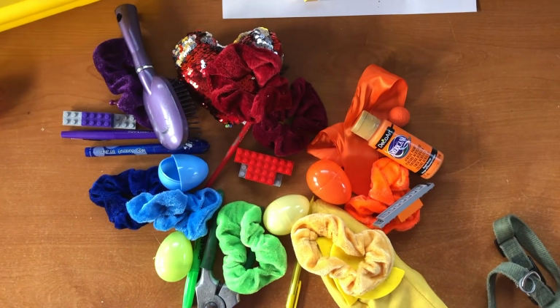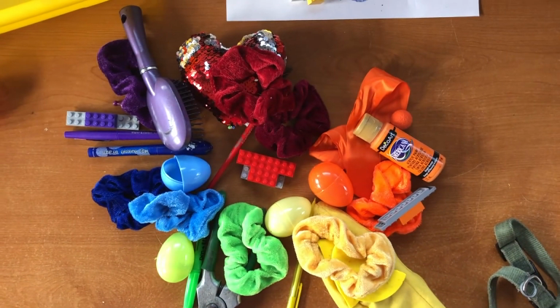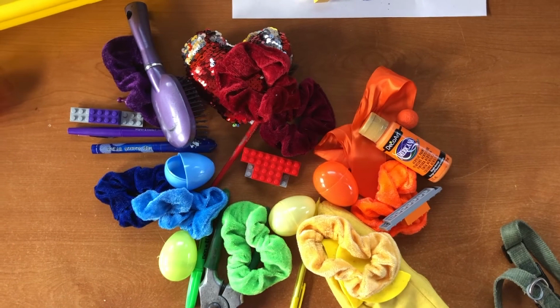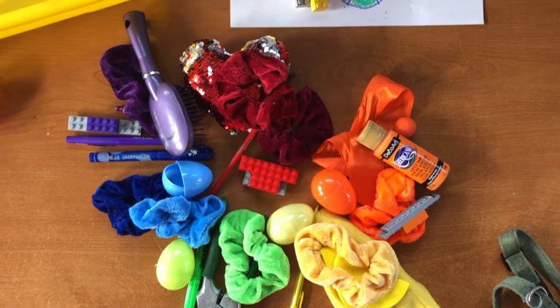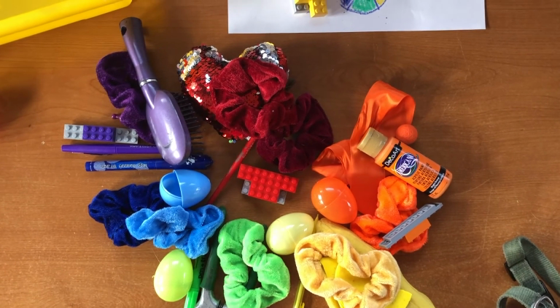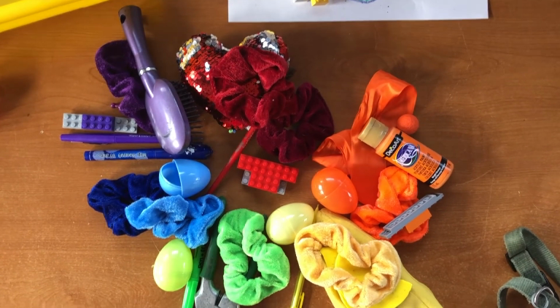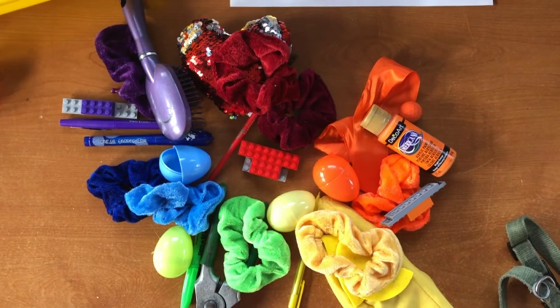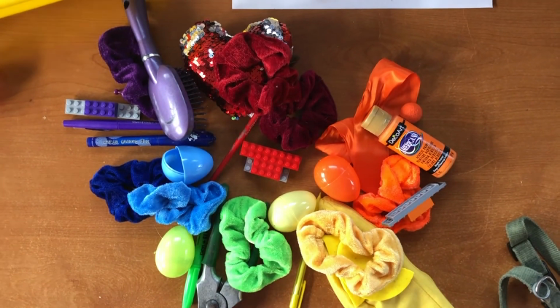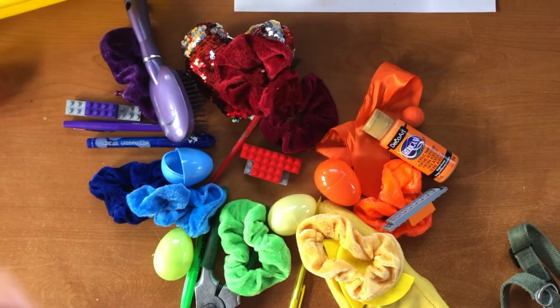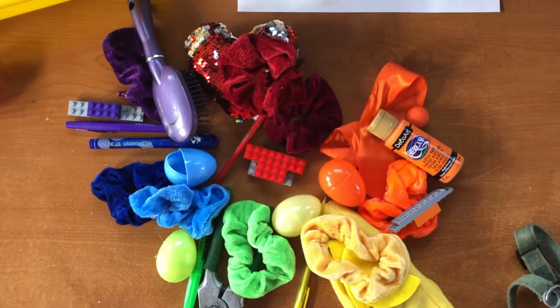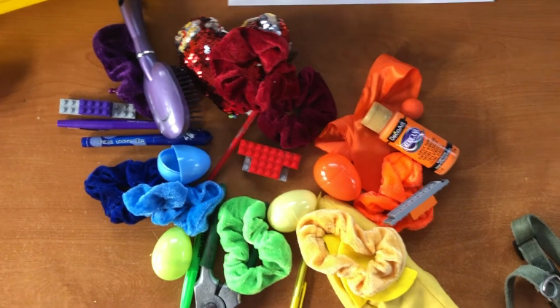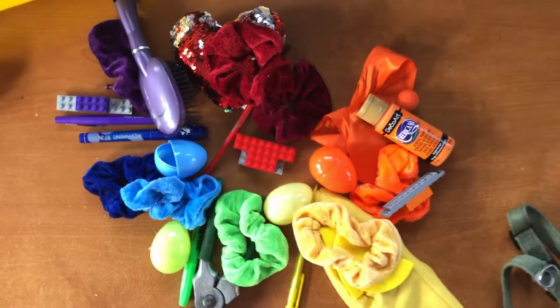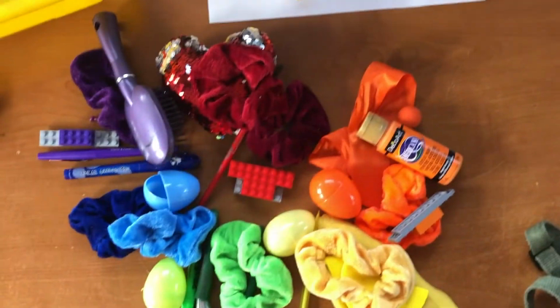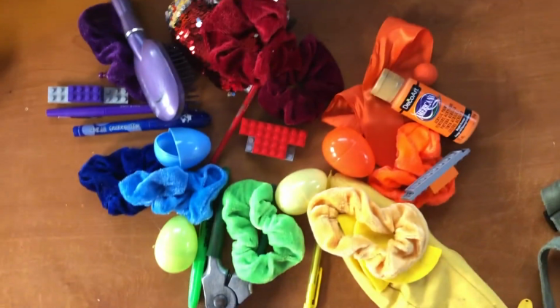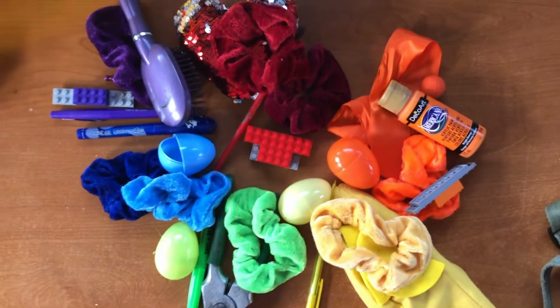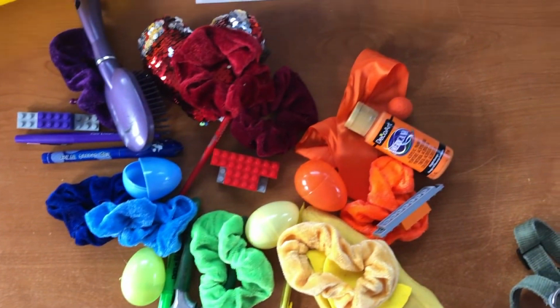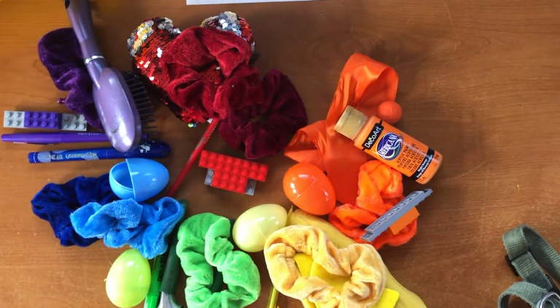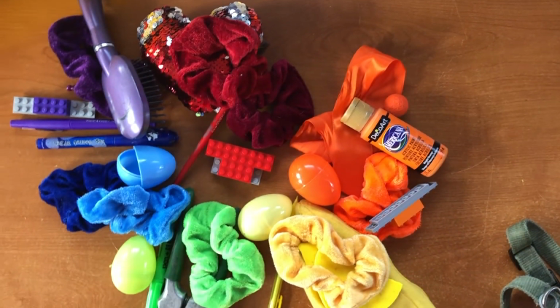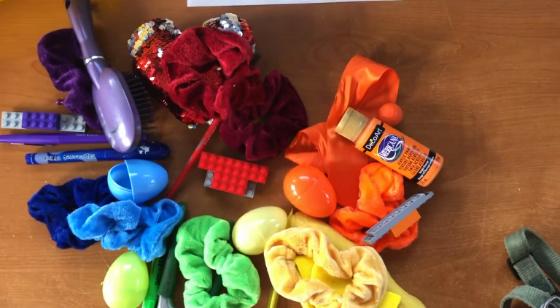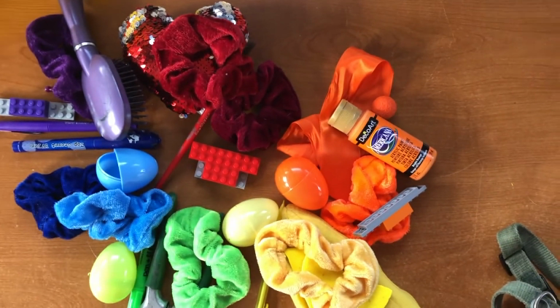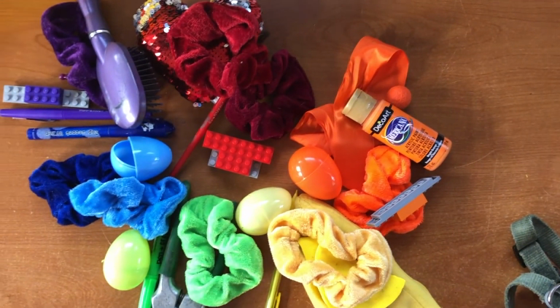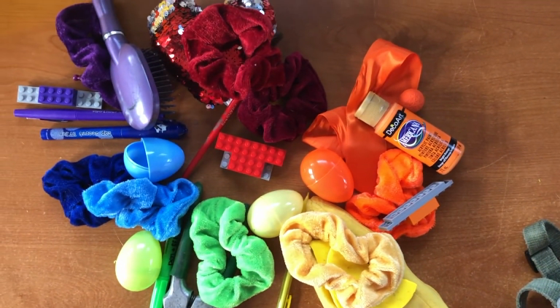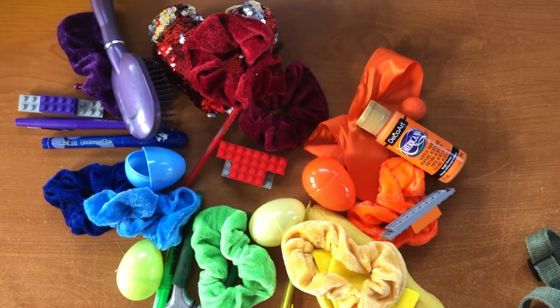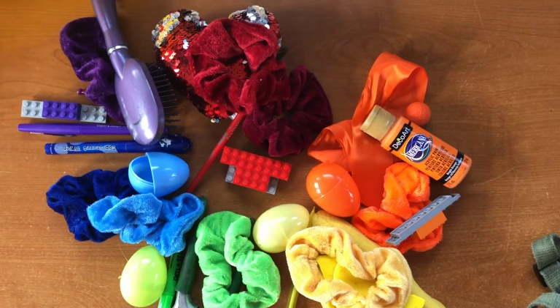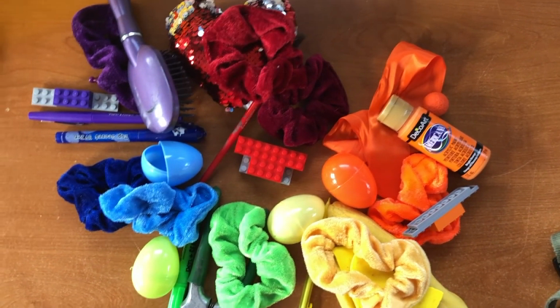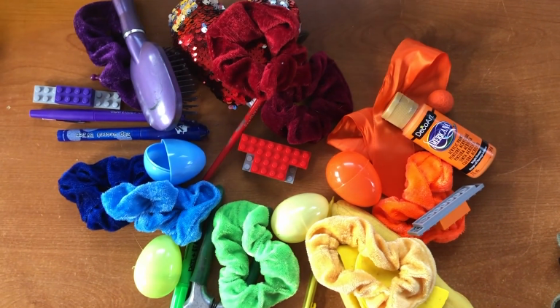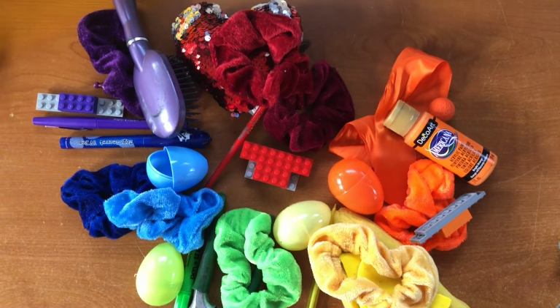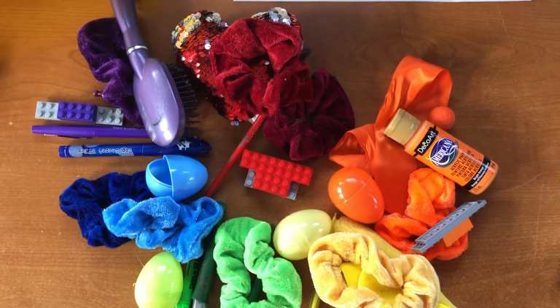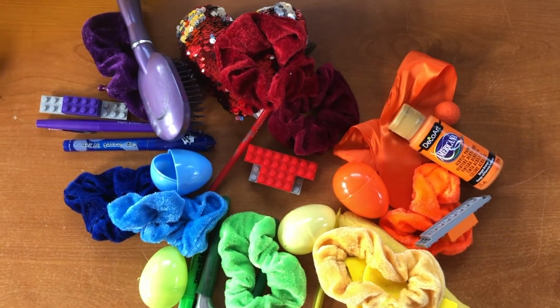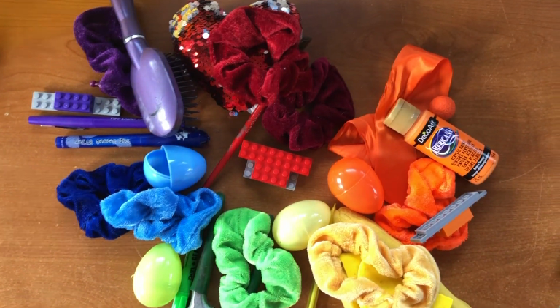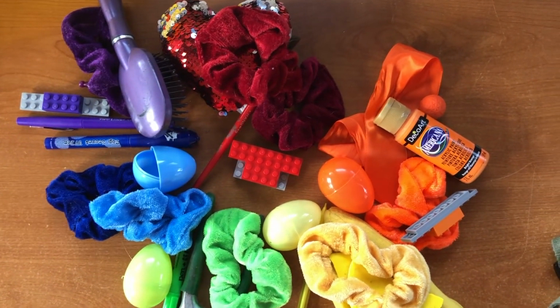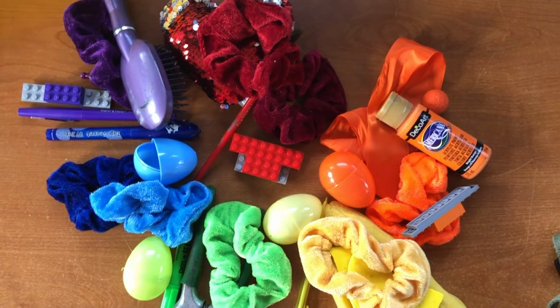Okay, so your job now is to go and make your own color wheel. Post a picture, send it to me, and tell me a little bit about your color wheel. I can't wait to talk to you later.